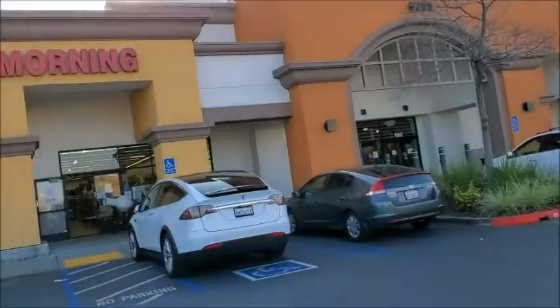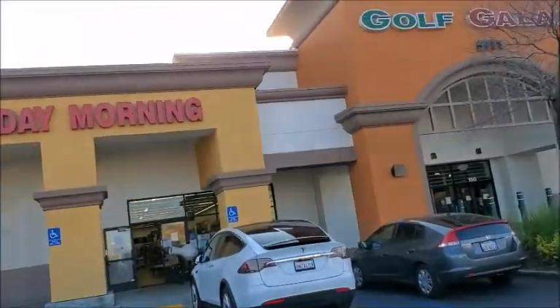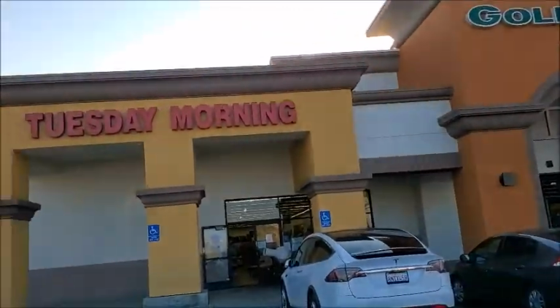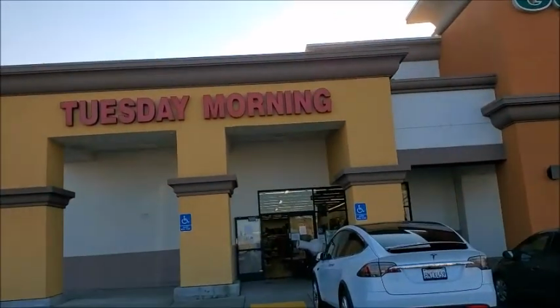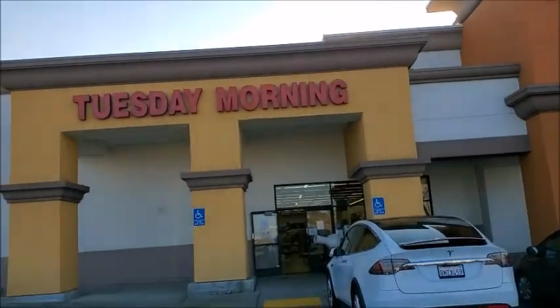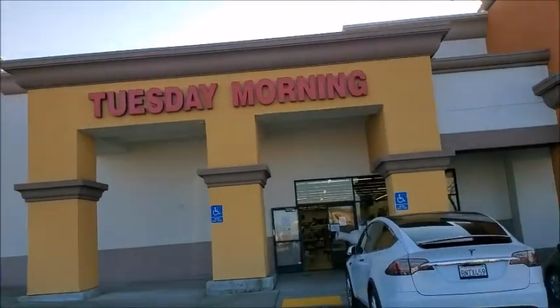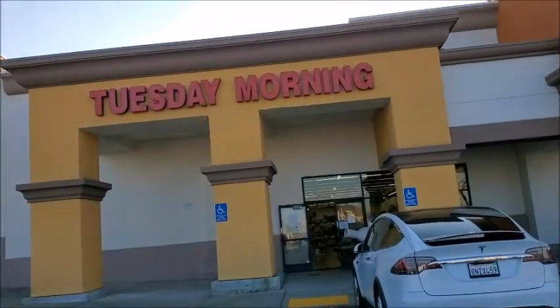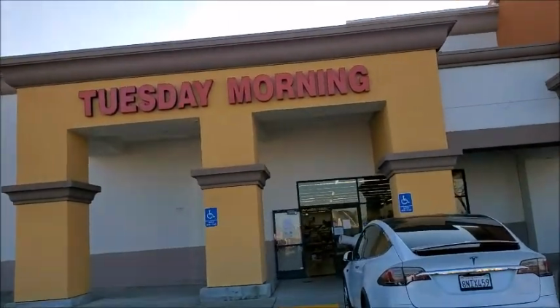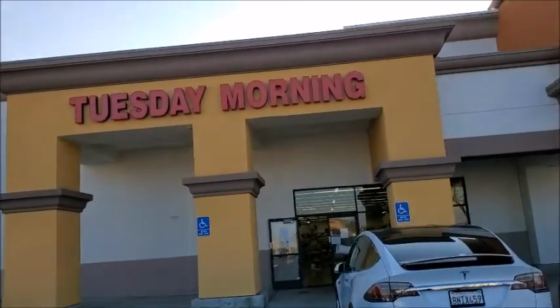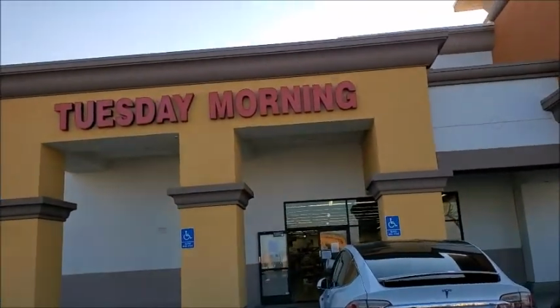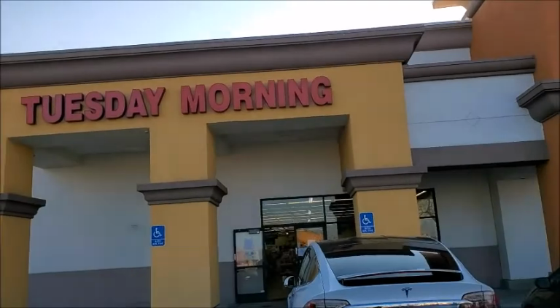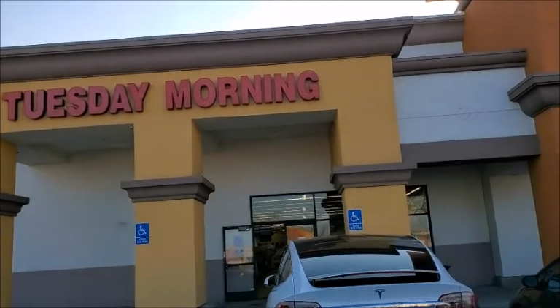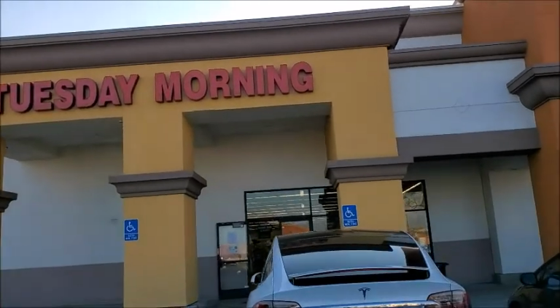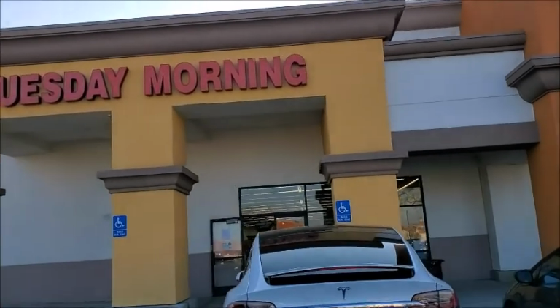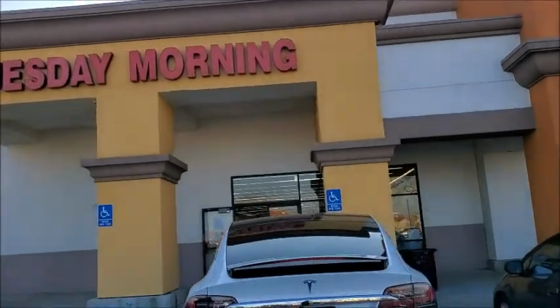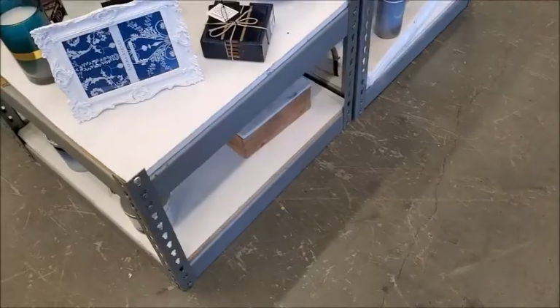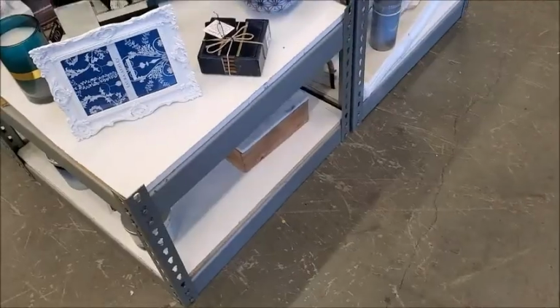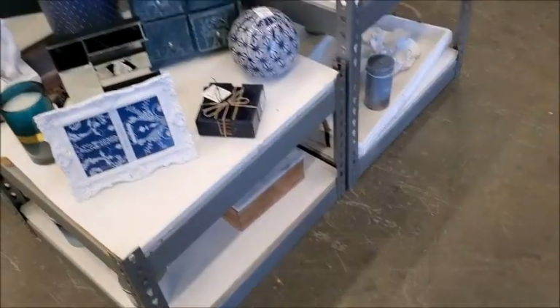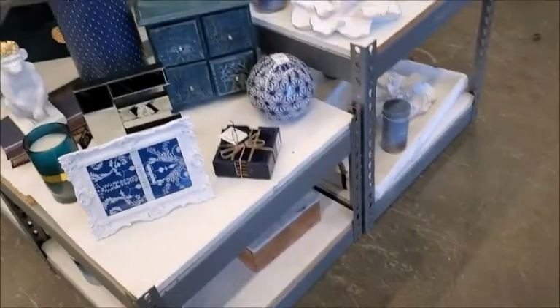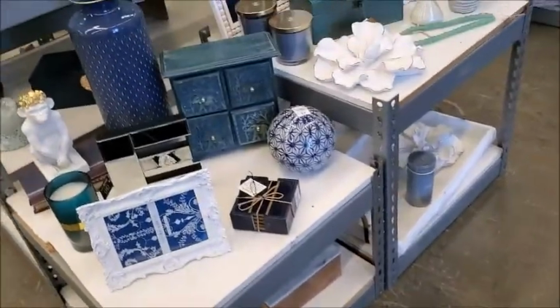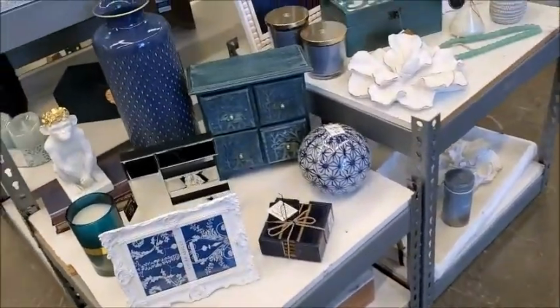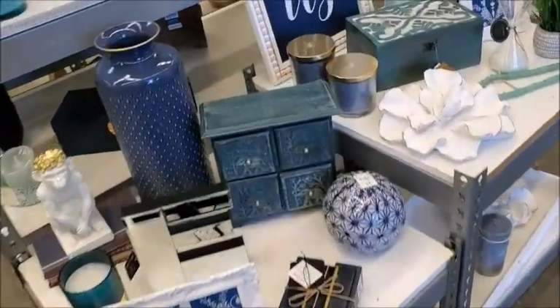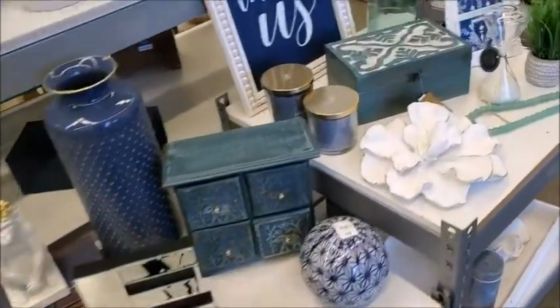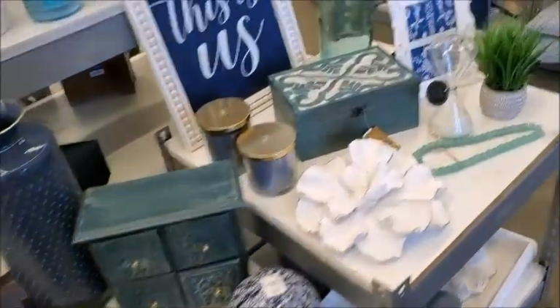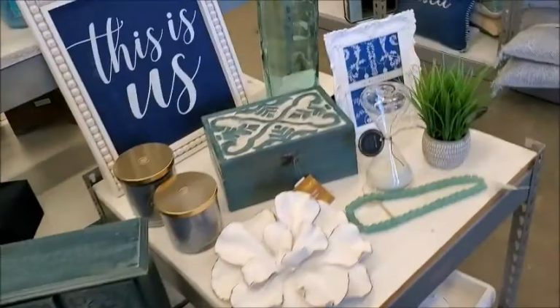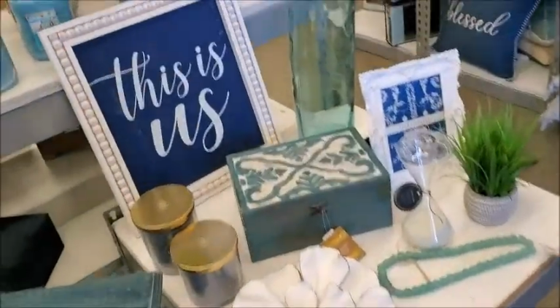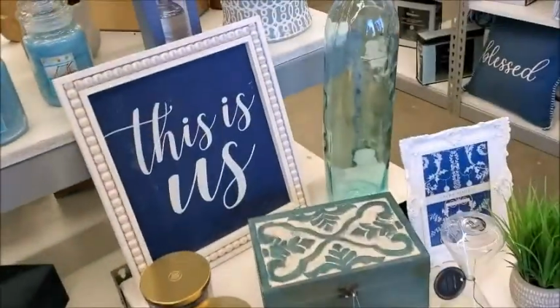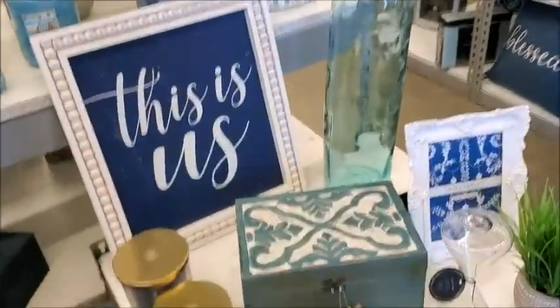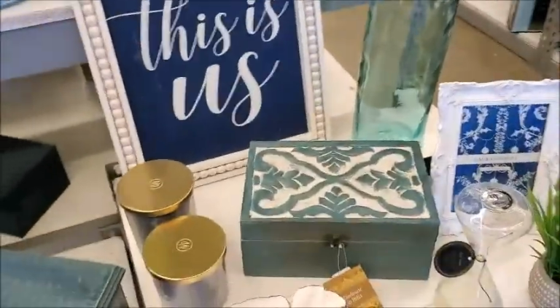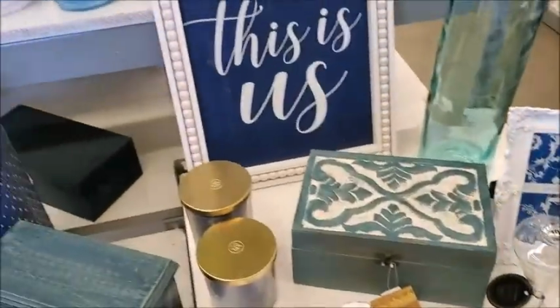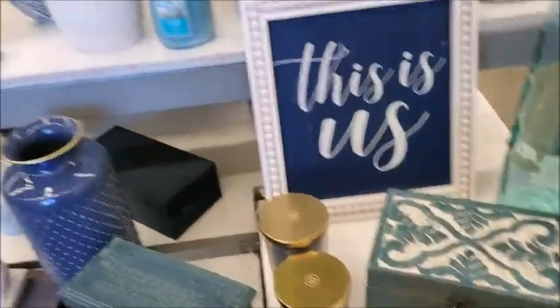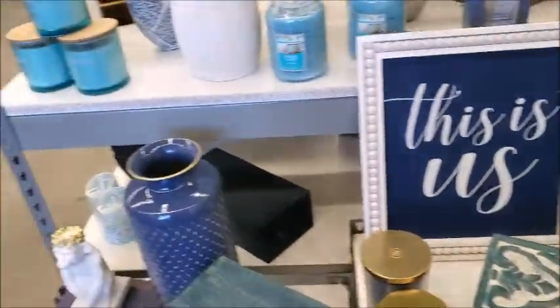I'm gonna go to Tuesday Morning and see what's new. I guess this is probably spring items.